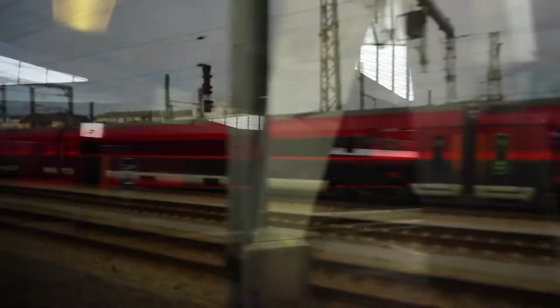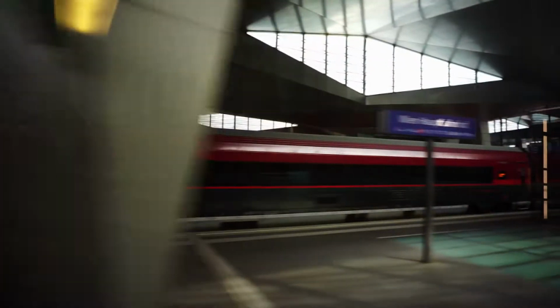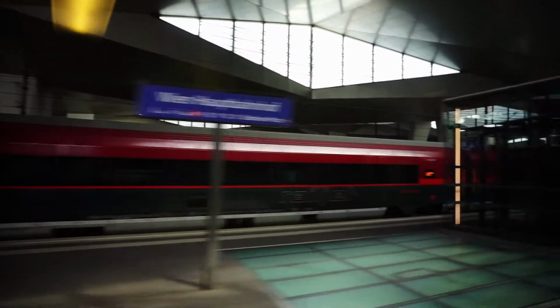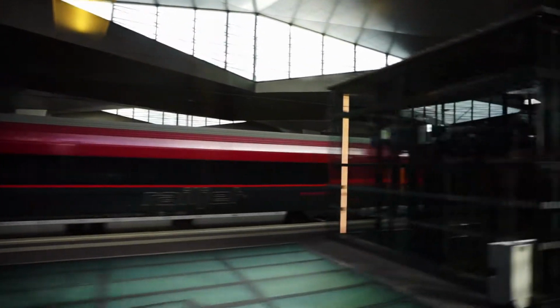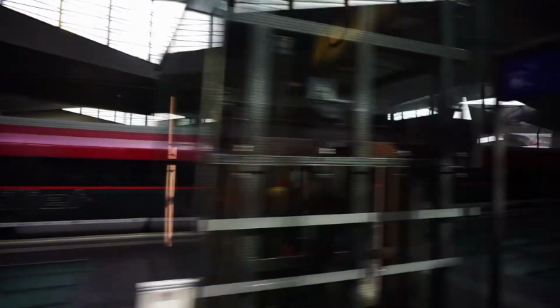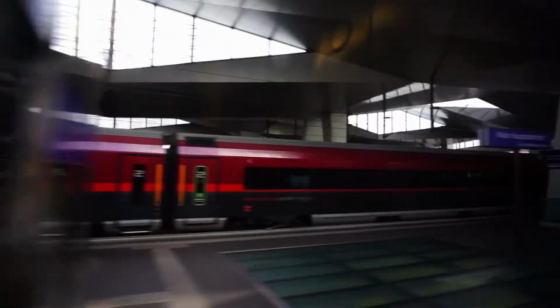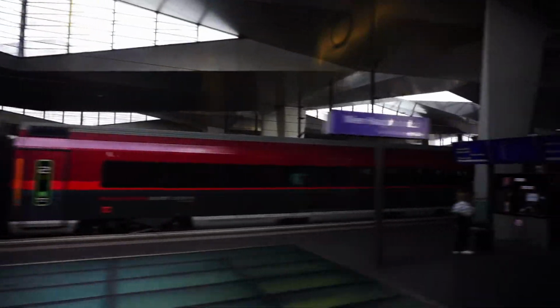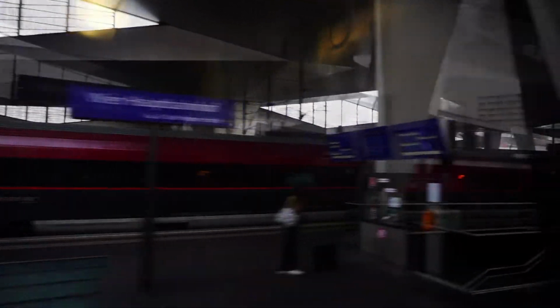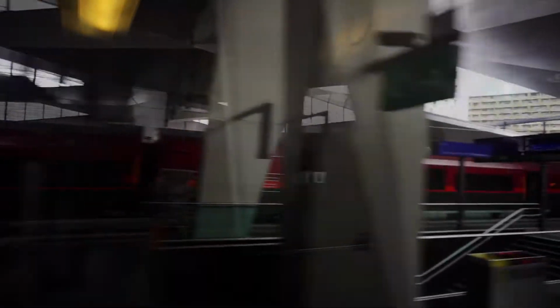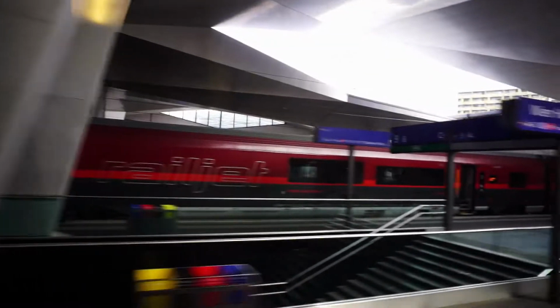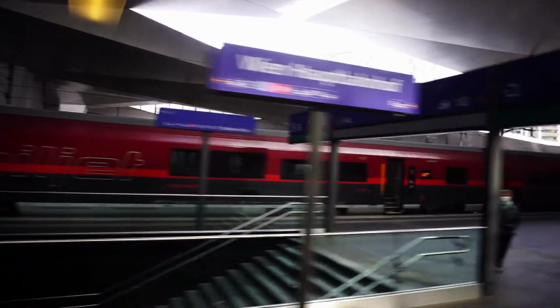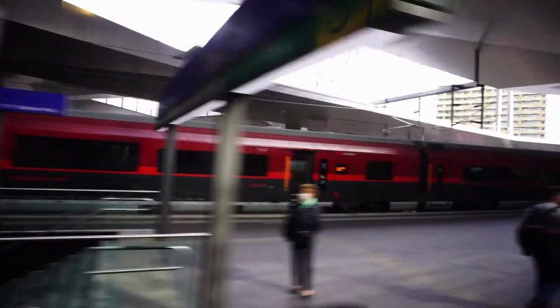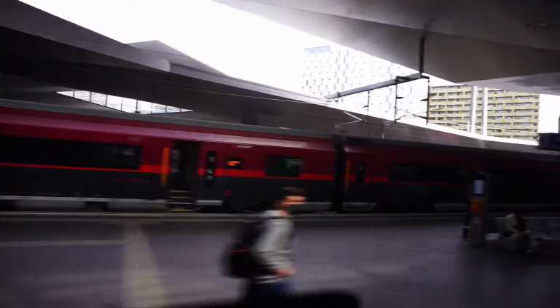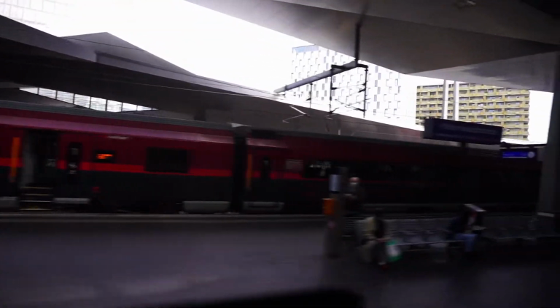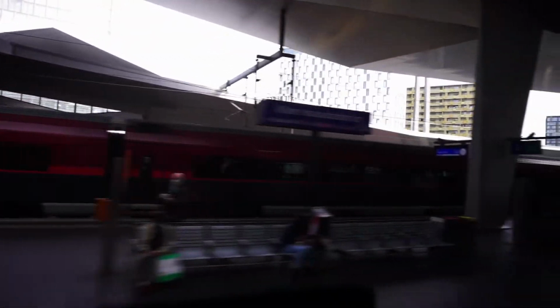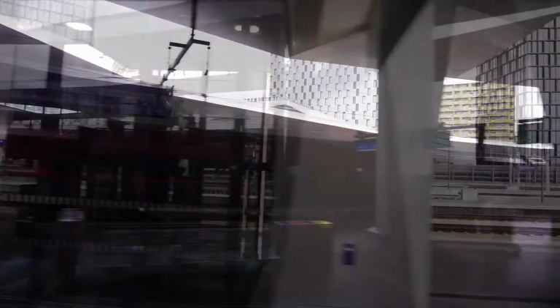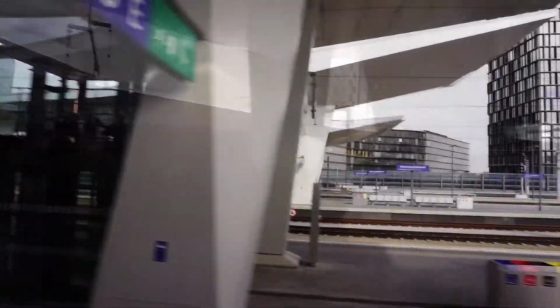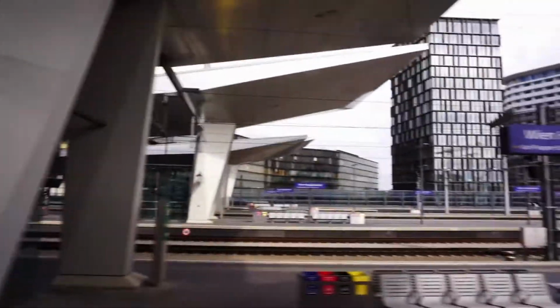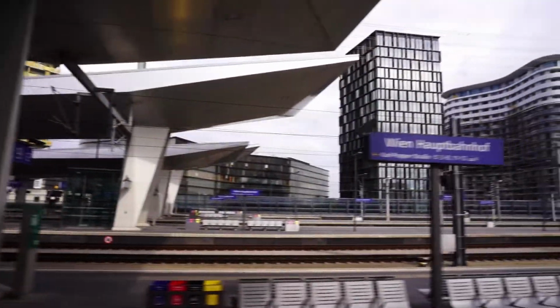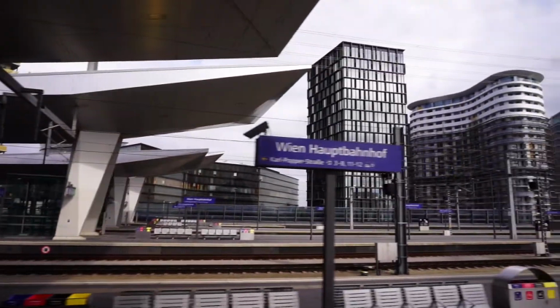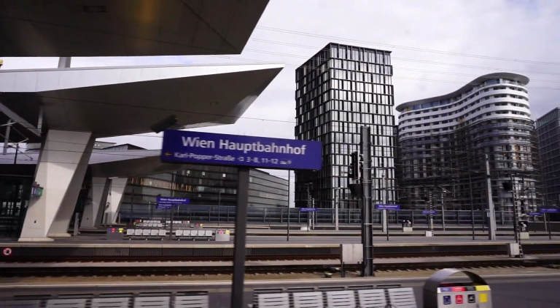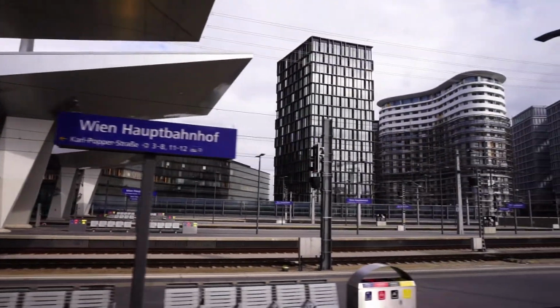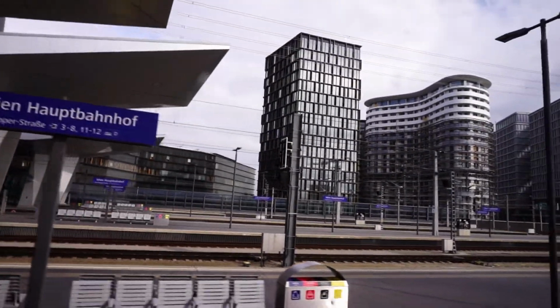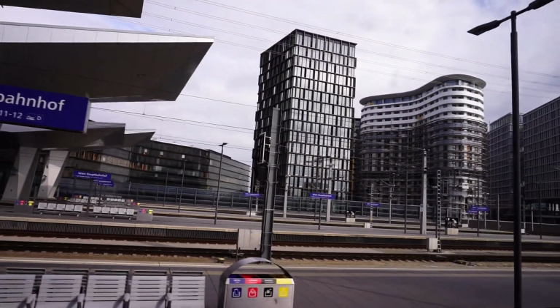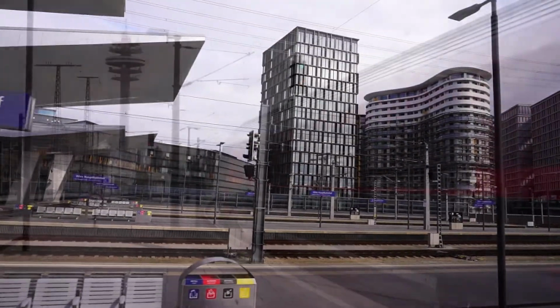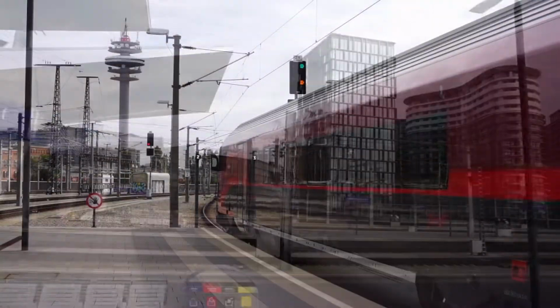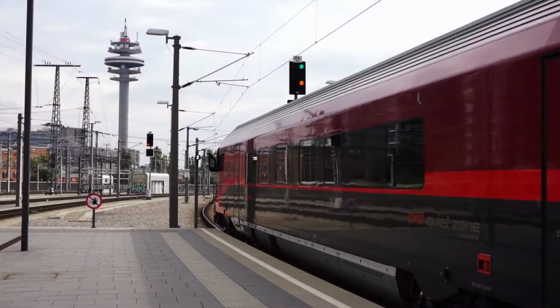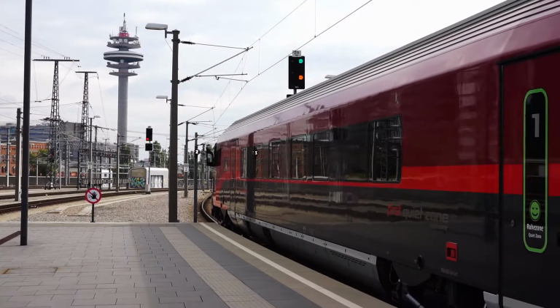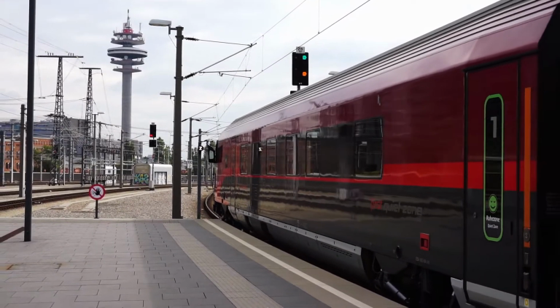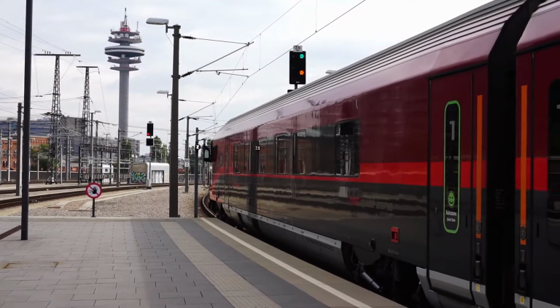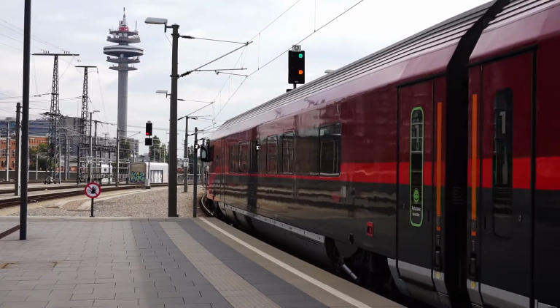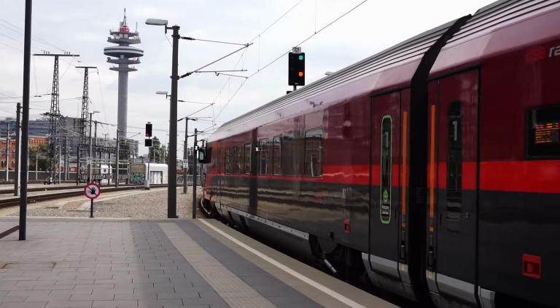With Wiener Neustadt being just about 30 minutes away from Vienna, the journey of course took me first to the capital city of Austria. As a big advantage for many rail fans, ÖBB published a timetable for the testing of the hydrogen train online in advance.